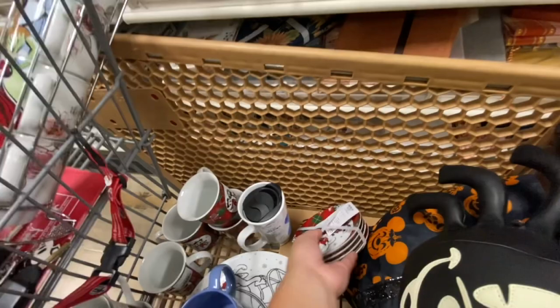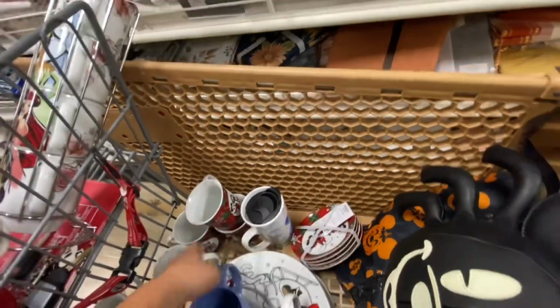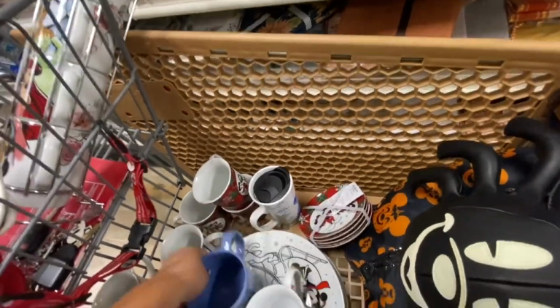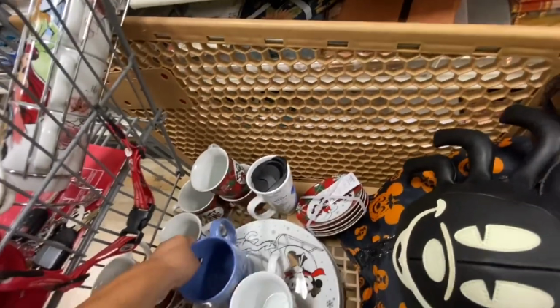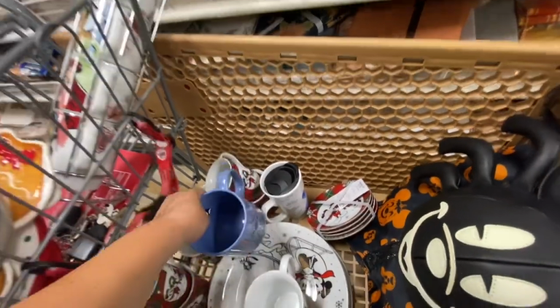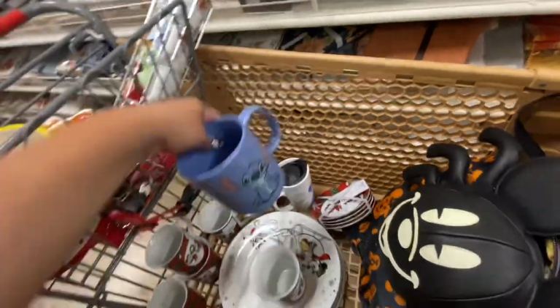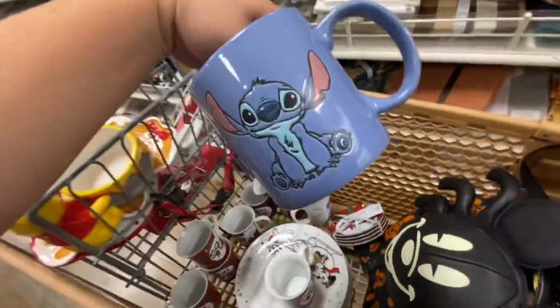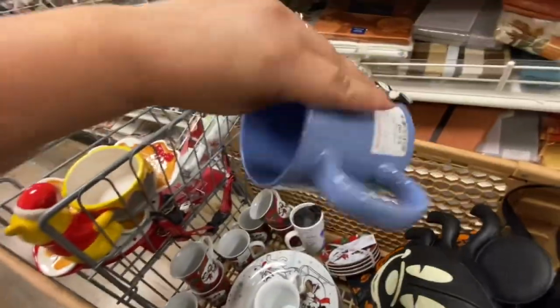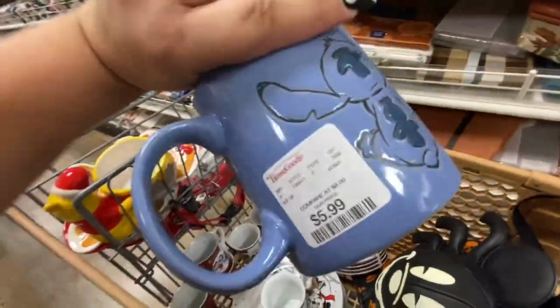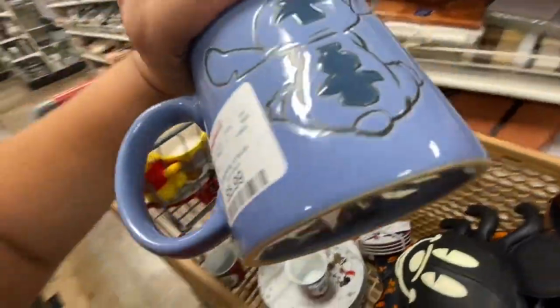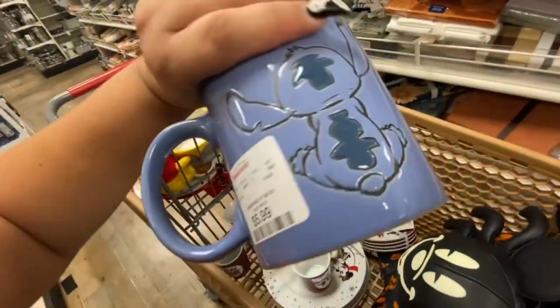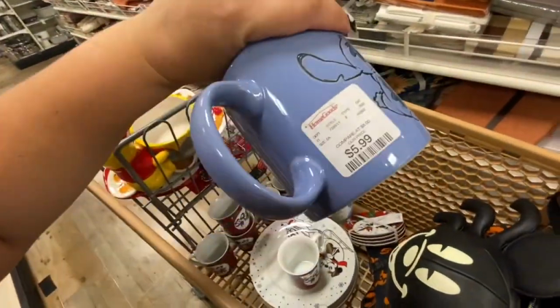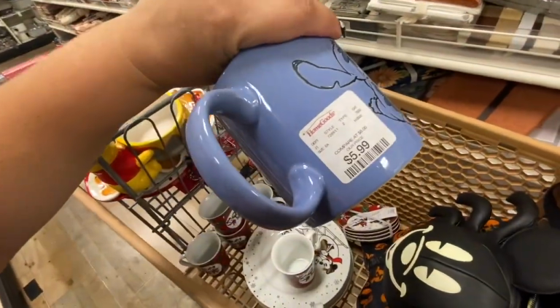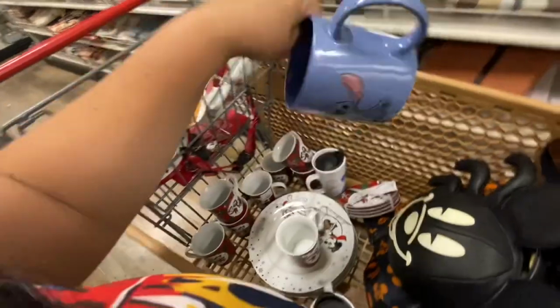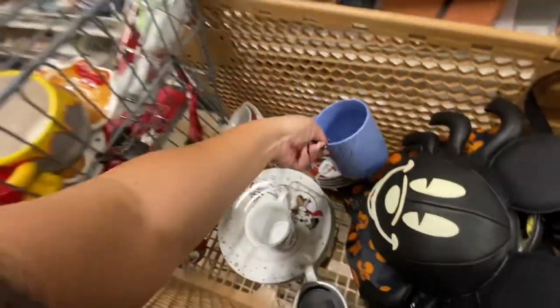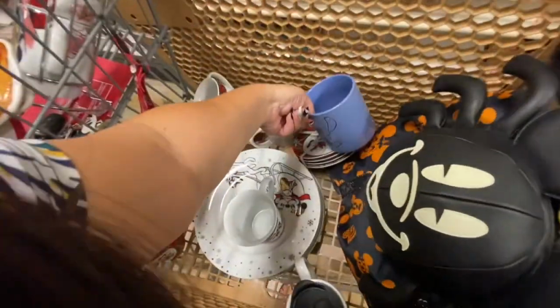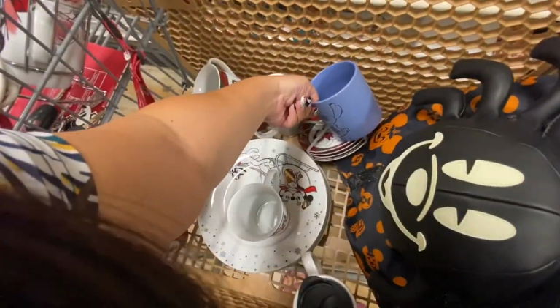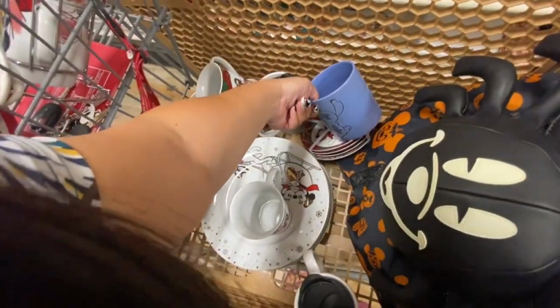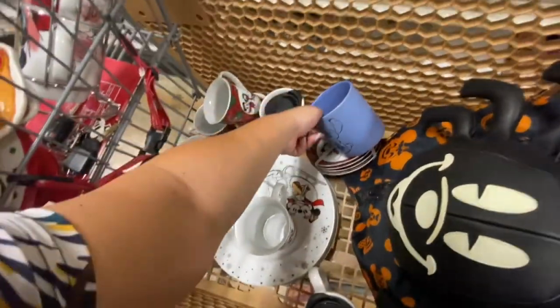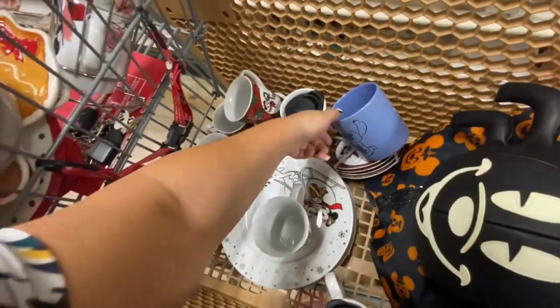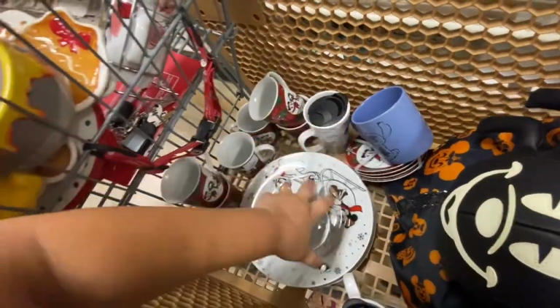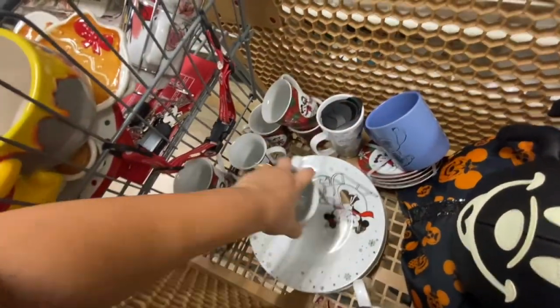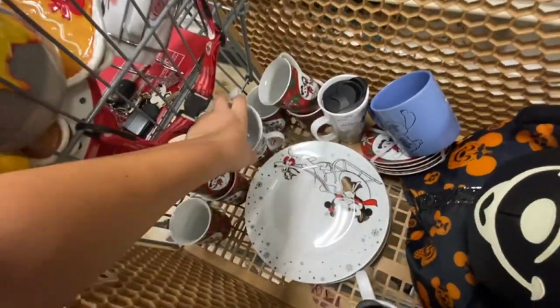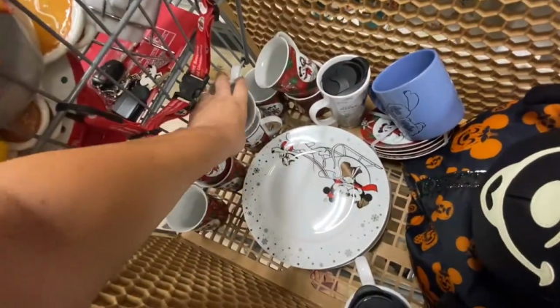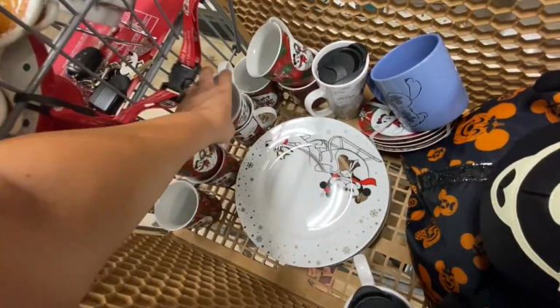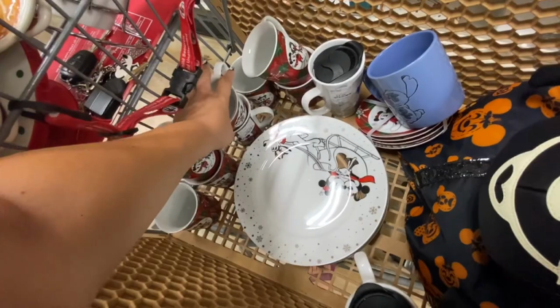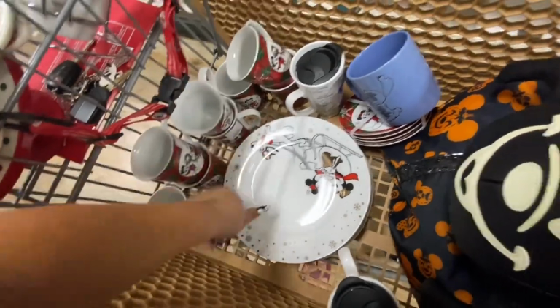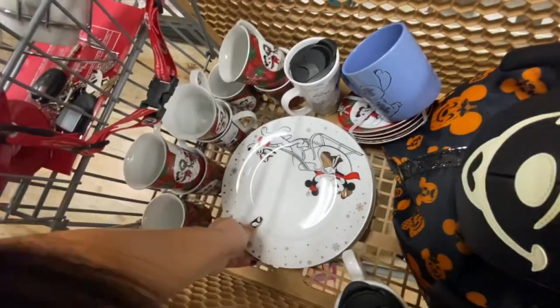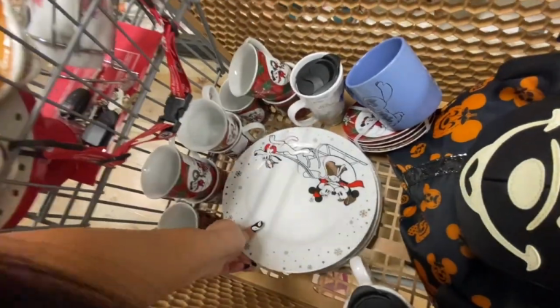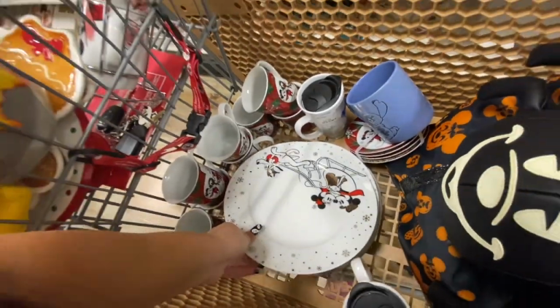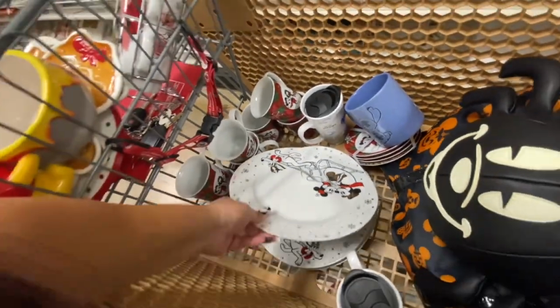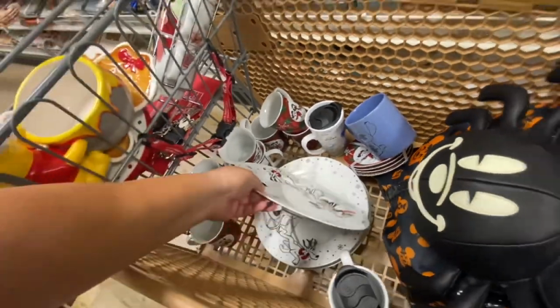I got this cute Stitch mug for my sister for only $5.99. And look, I want to show you the dinner plates — the dinner plates are too beautiful!